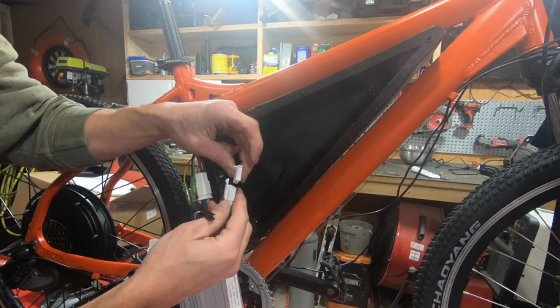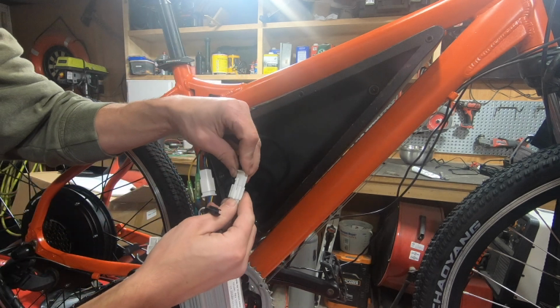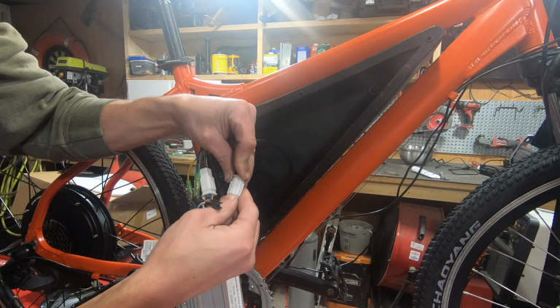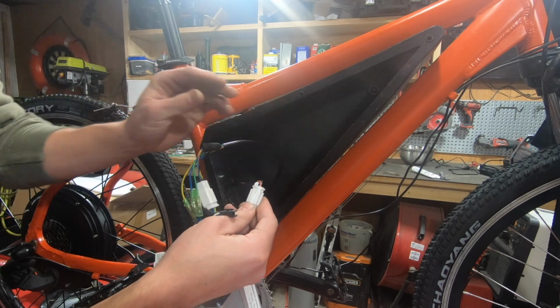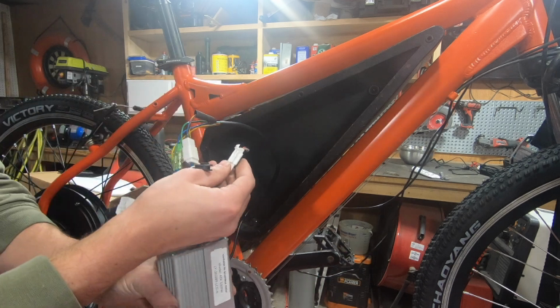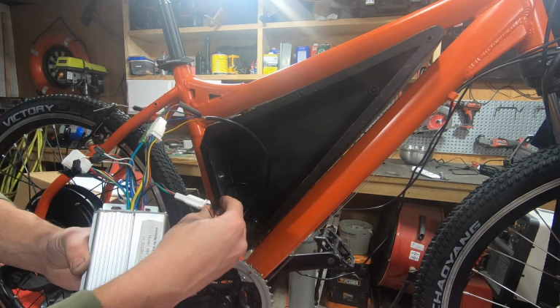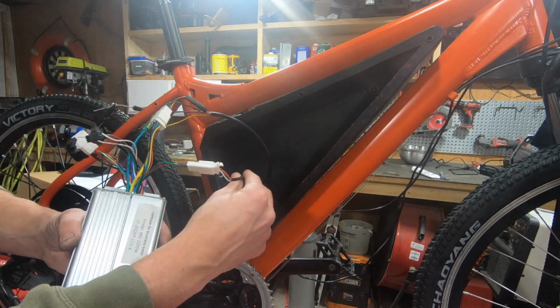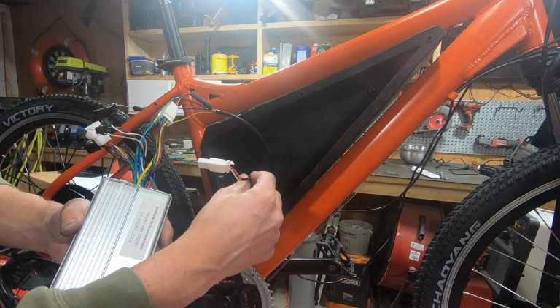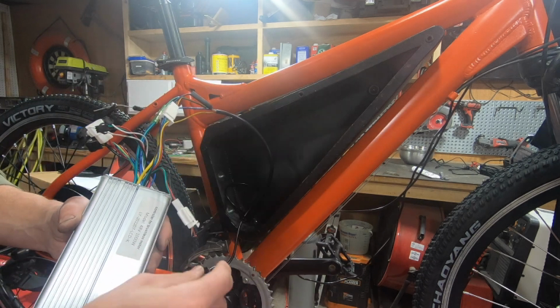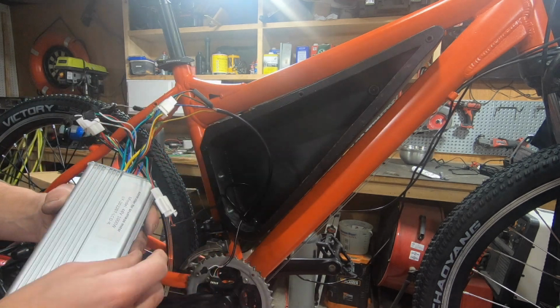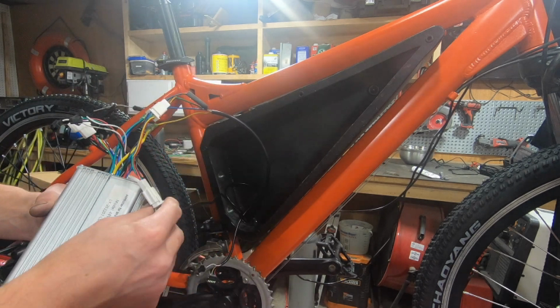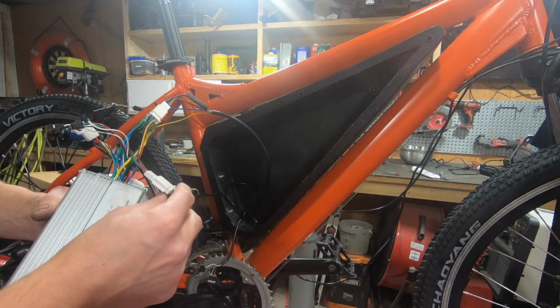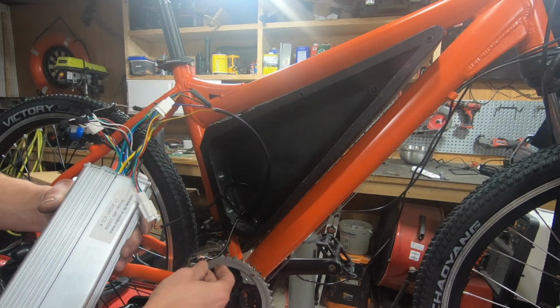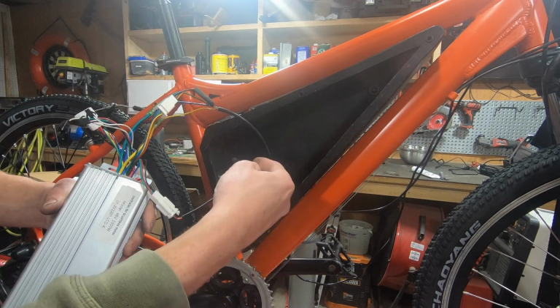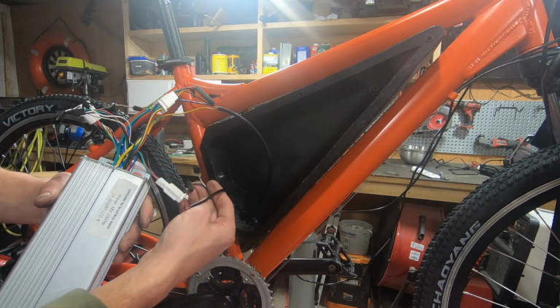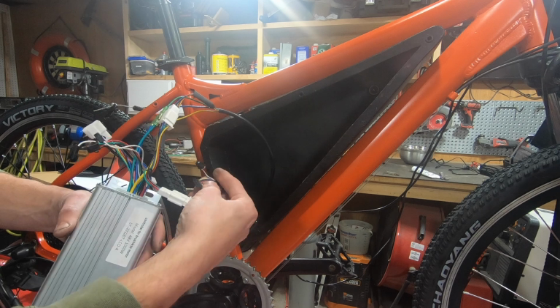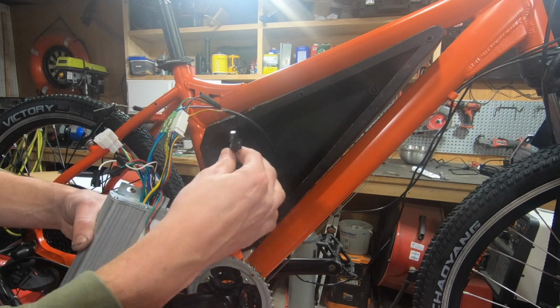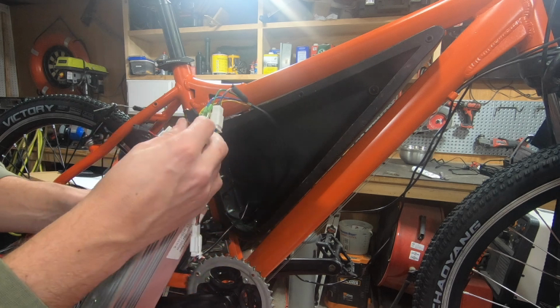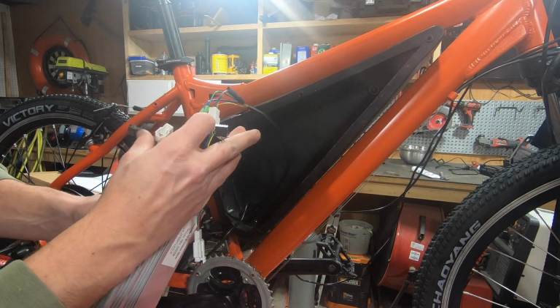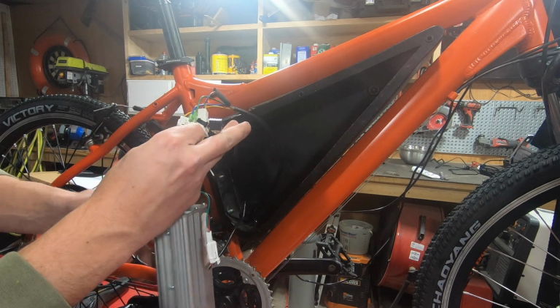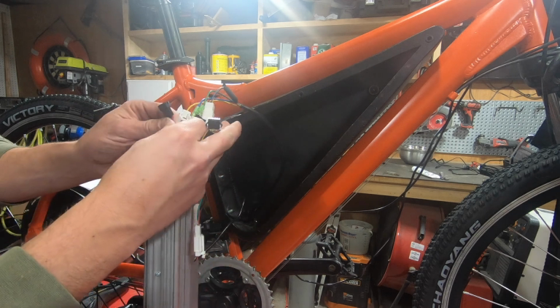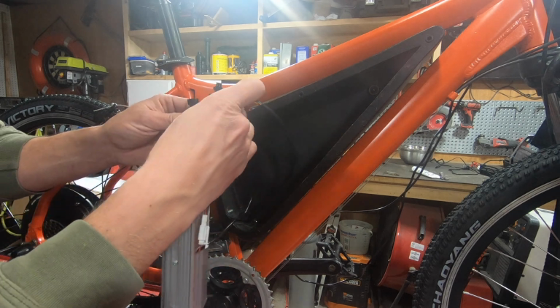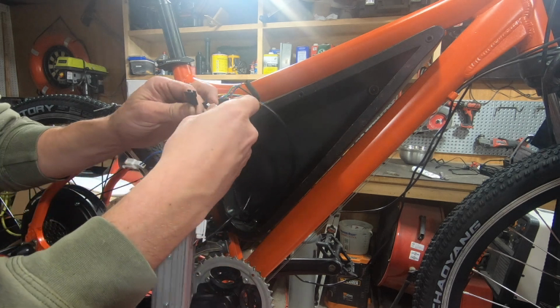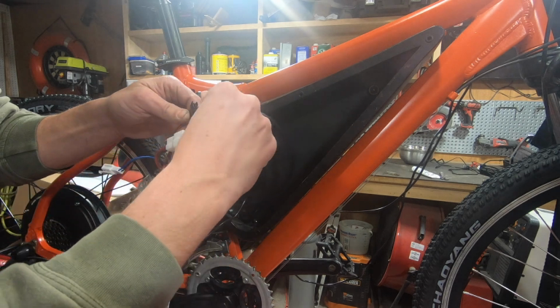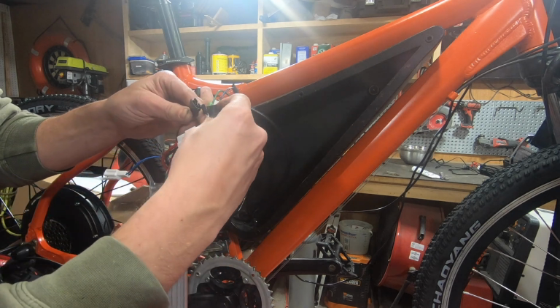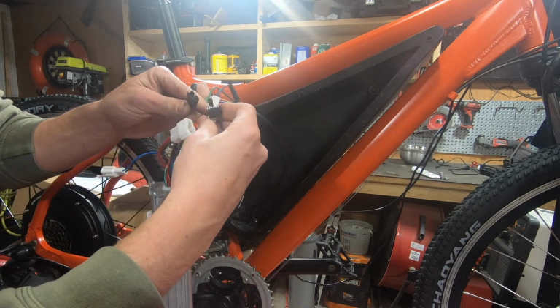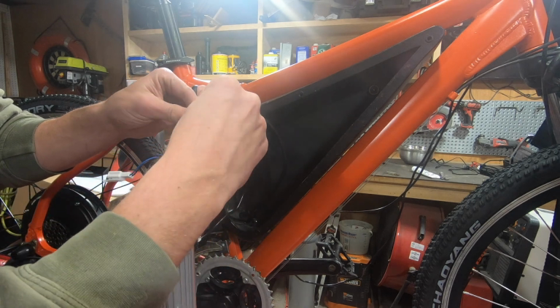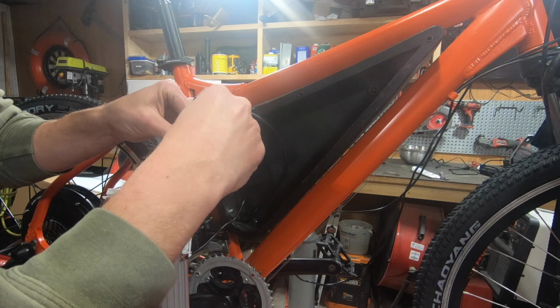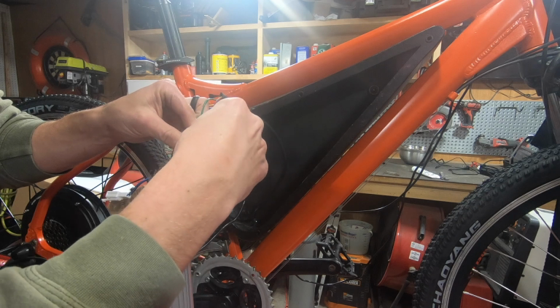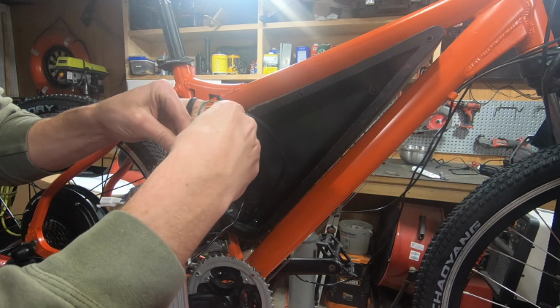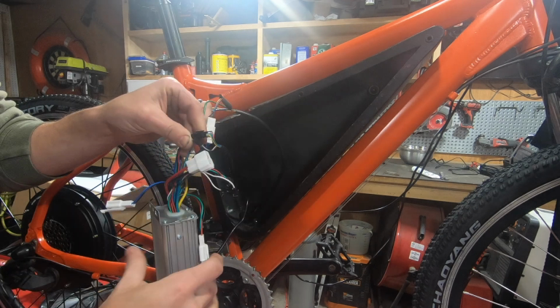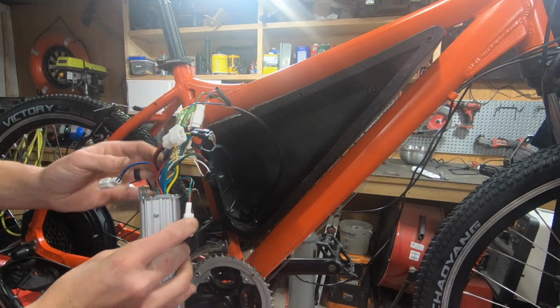Also, keep in mind, these are lithium ion batteries. I'm sure you've seen where e-bikes have caught fire and all that stuff. I try and follow all the manufacturer's recommendations as far as charging, storage, and all the other safety measures.